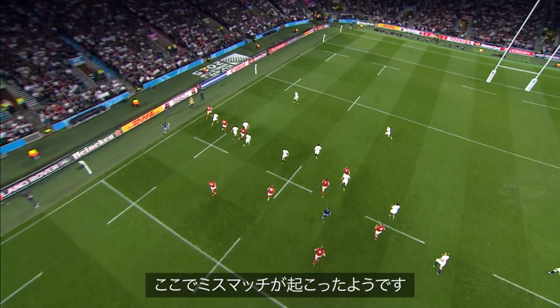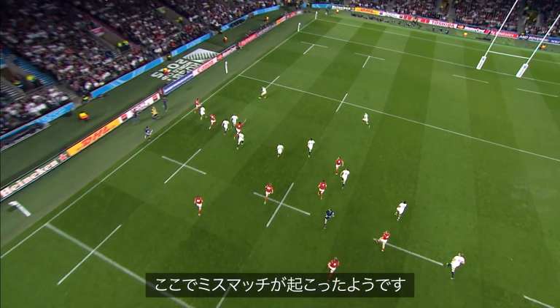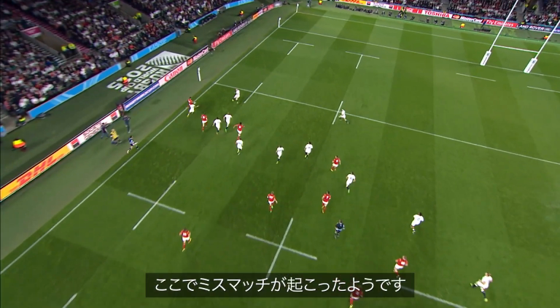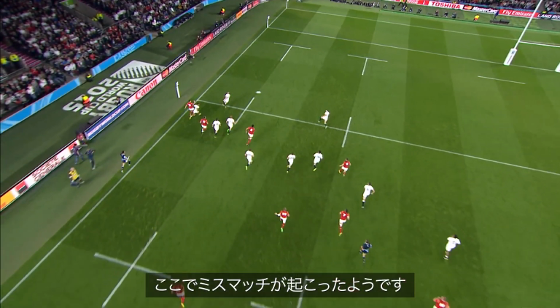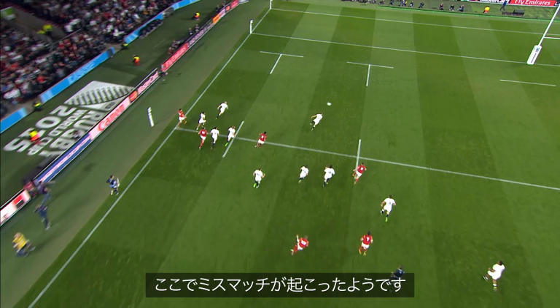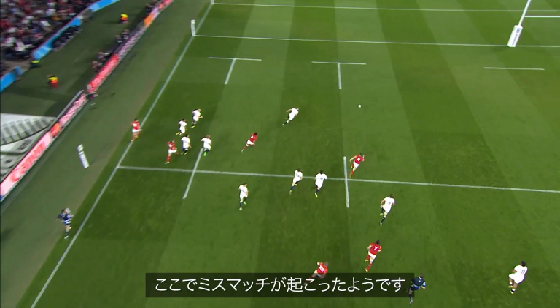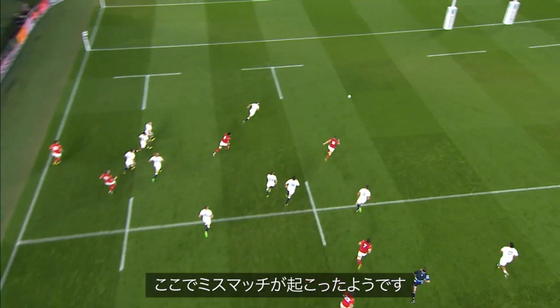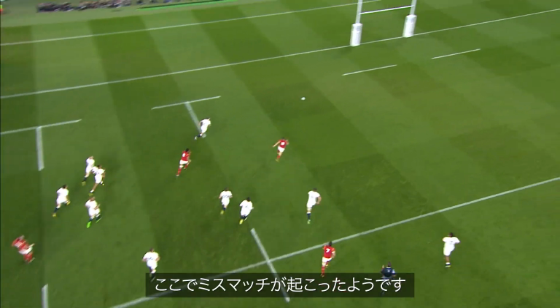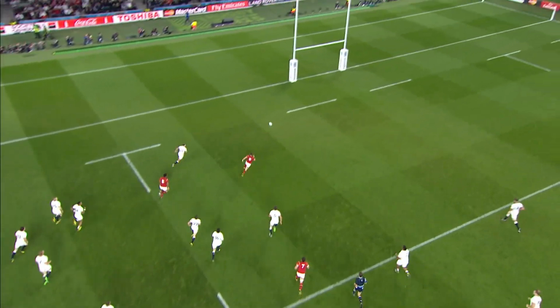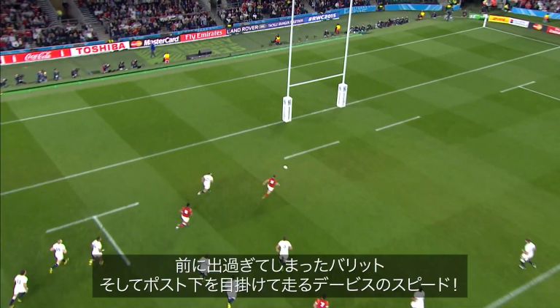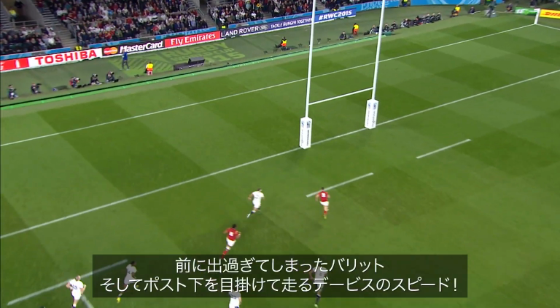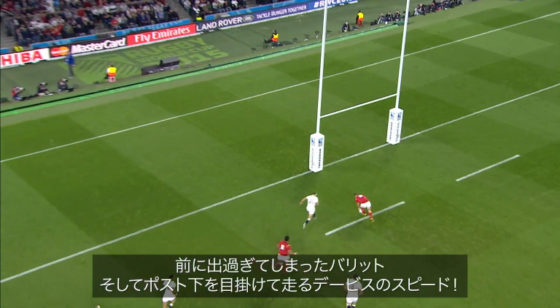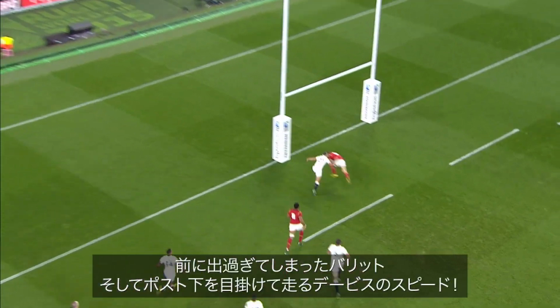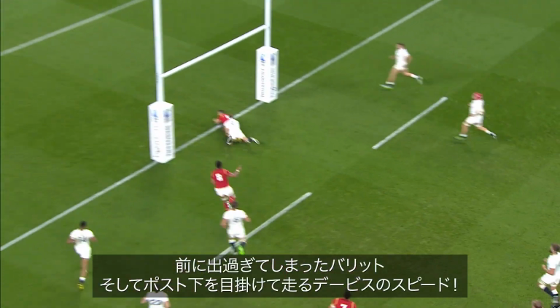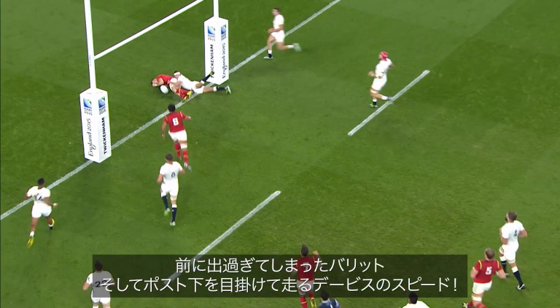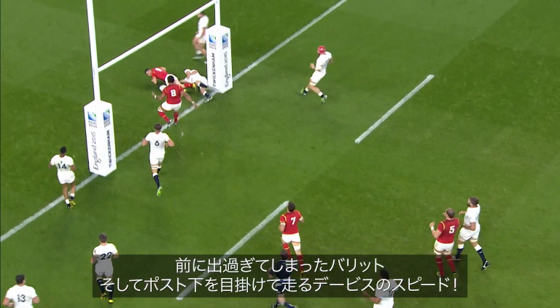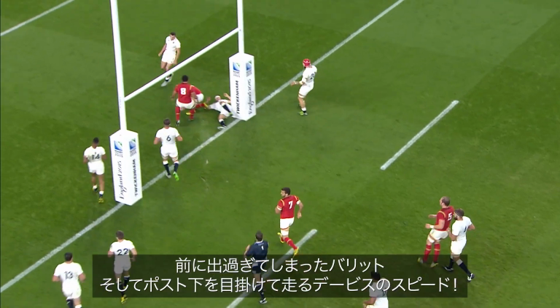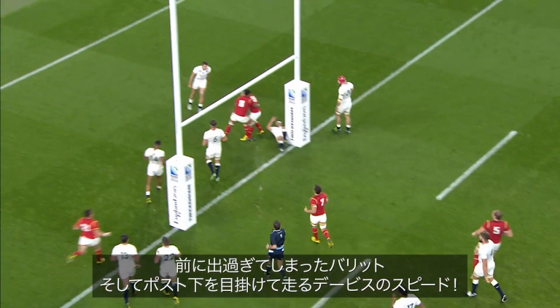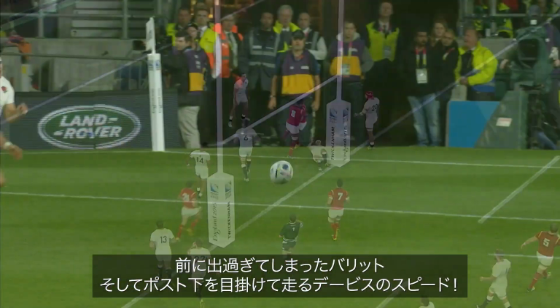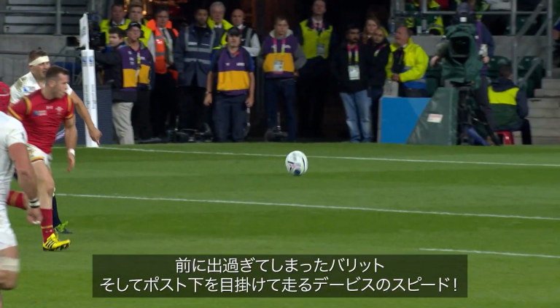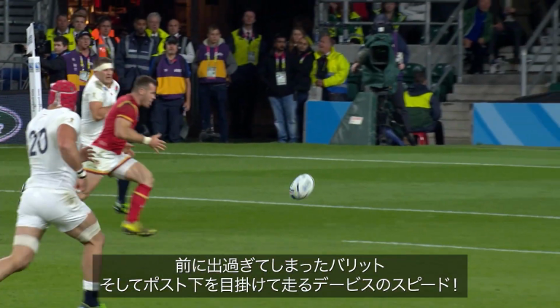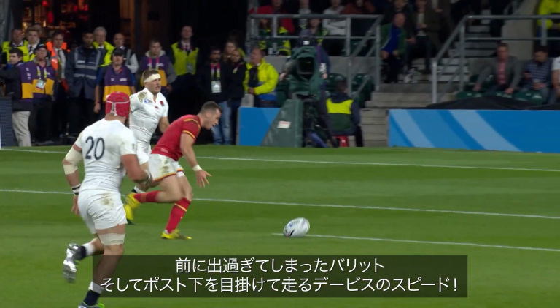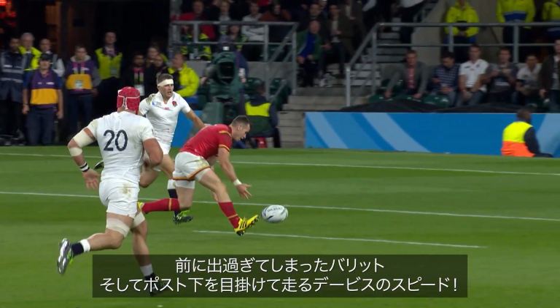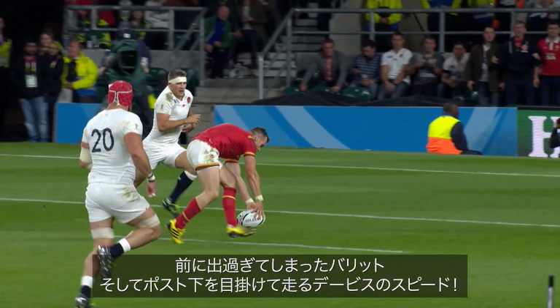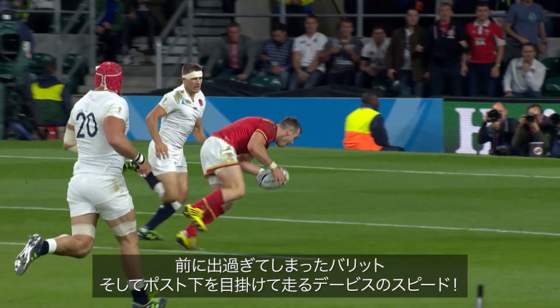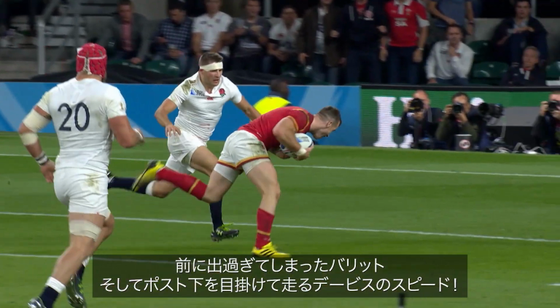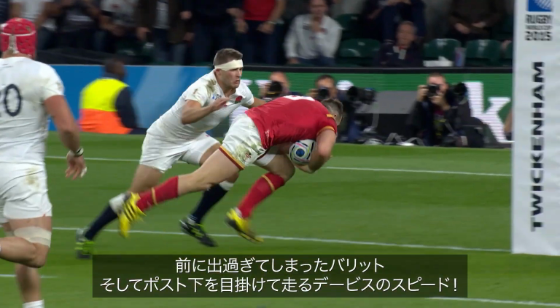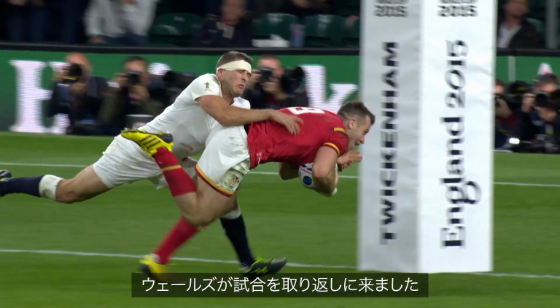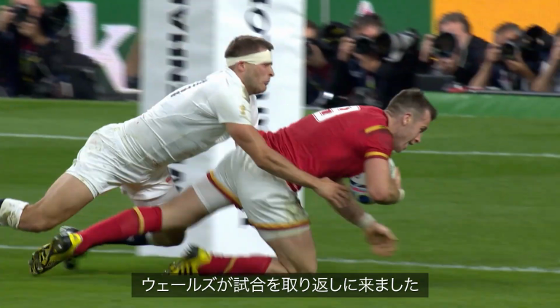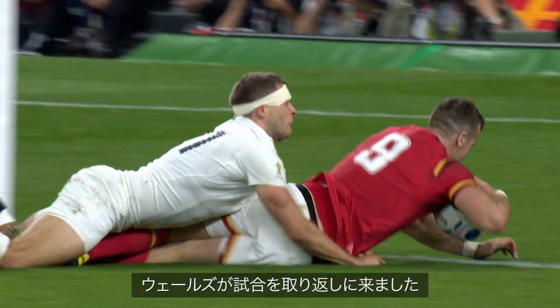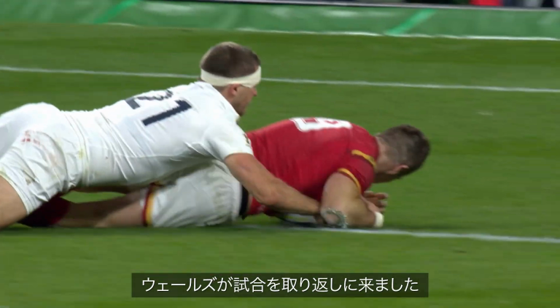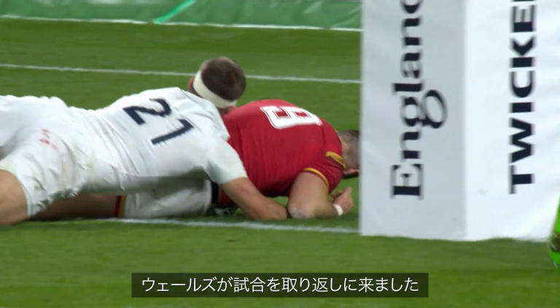Mismatch — it looks like it was Barrett that went too far ahead. And then the tracking of Davies under the sticks, the pace to get there. Wales firmly back in this game.